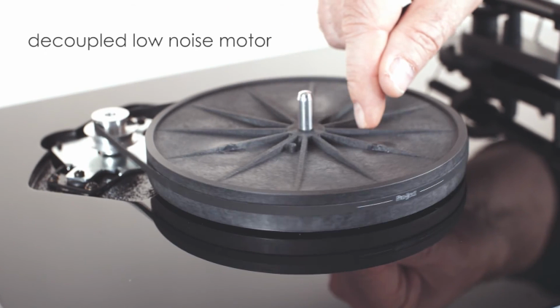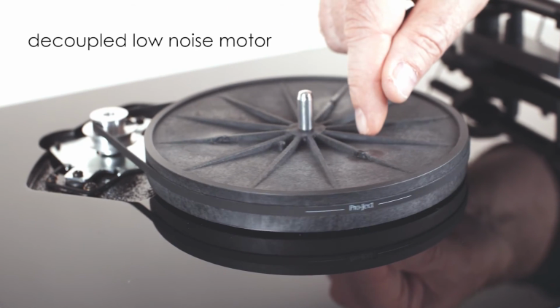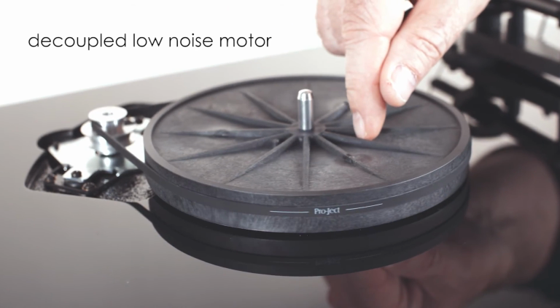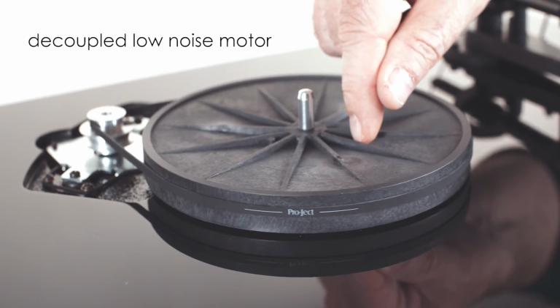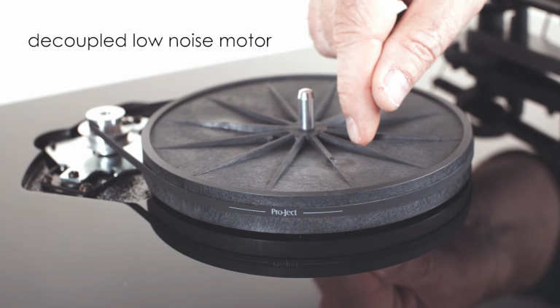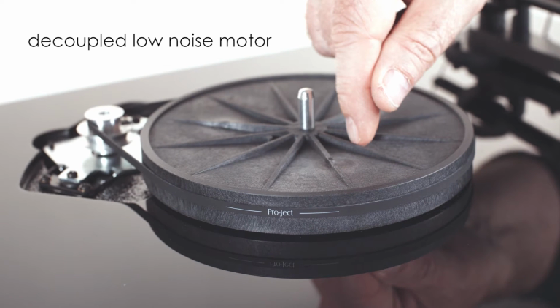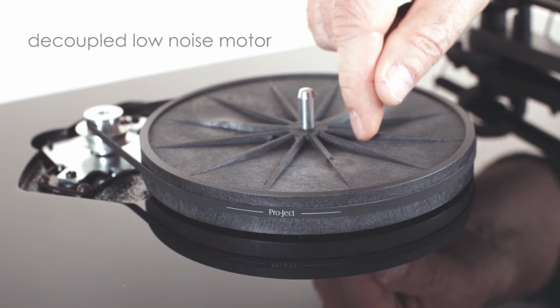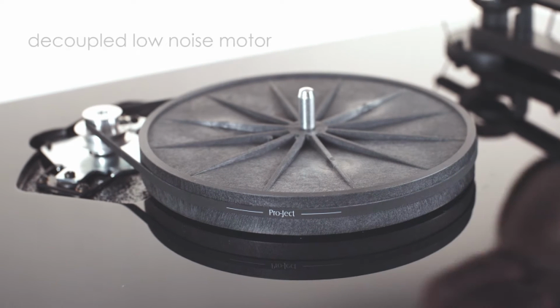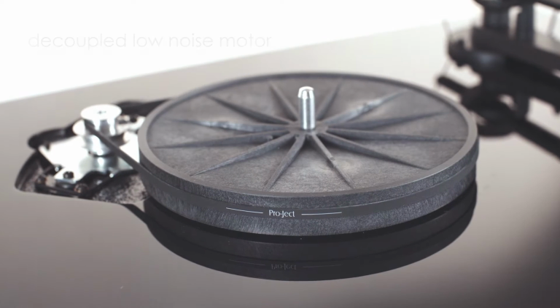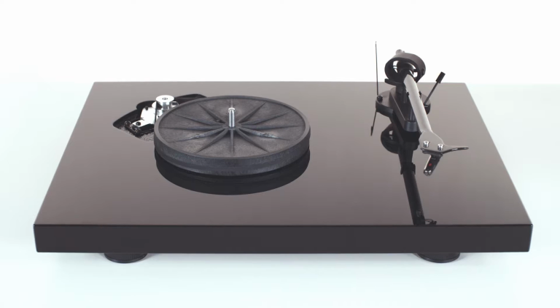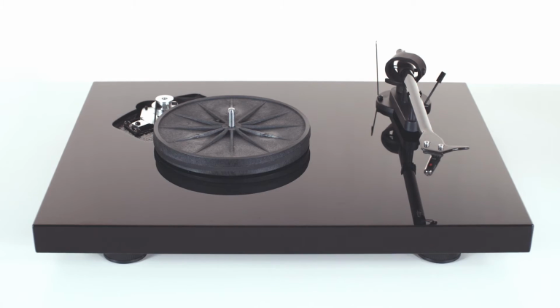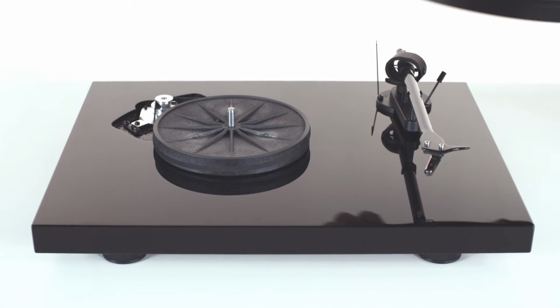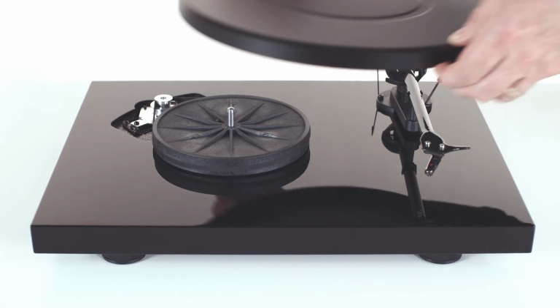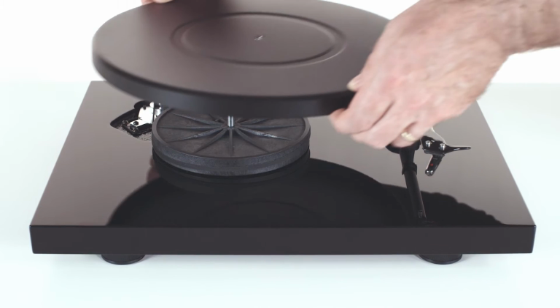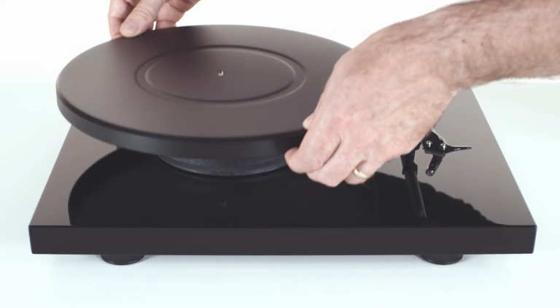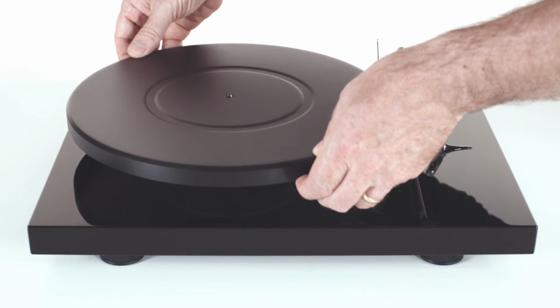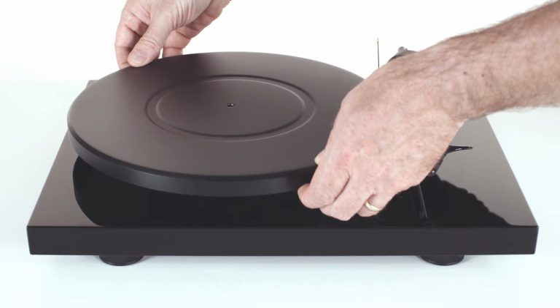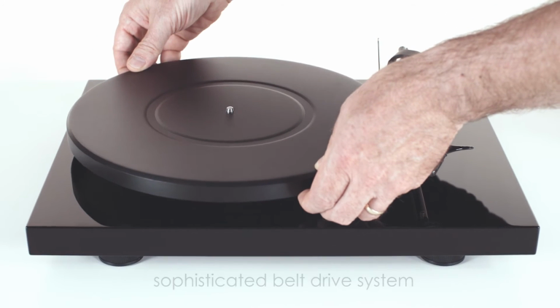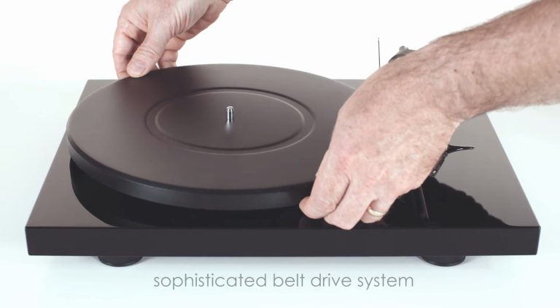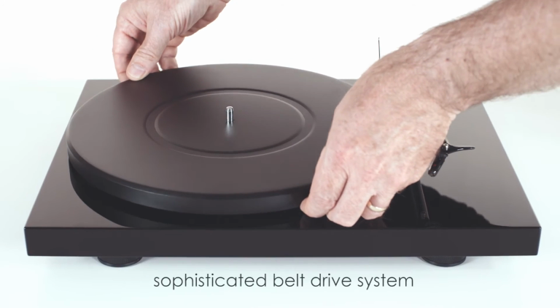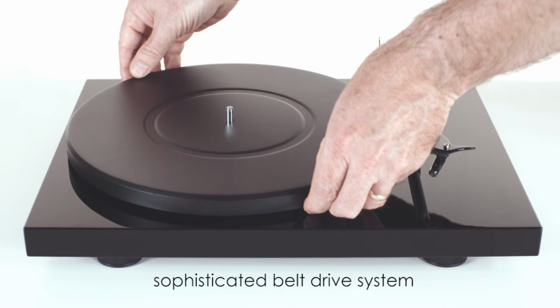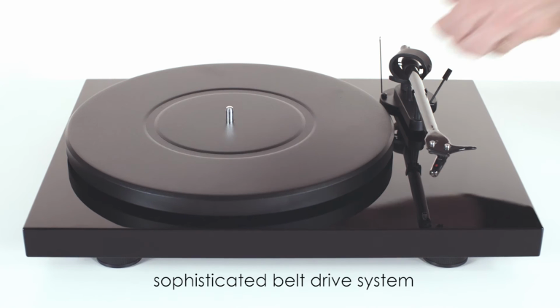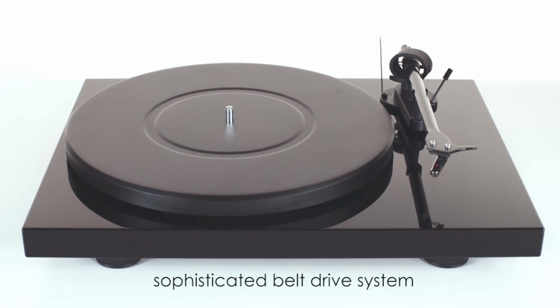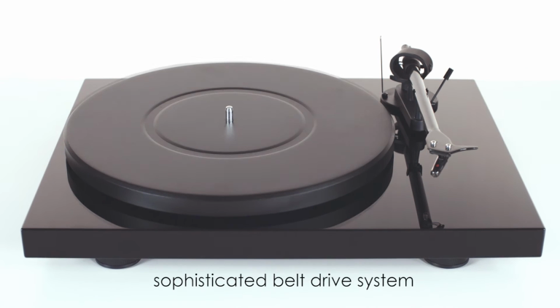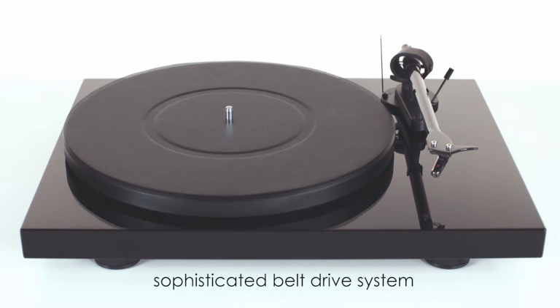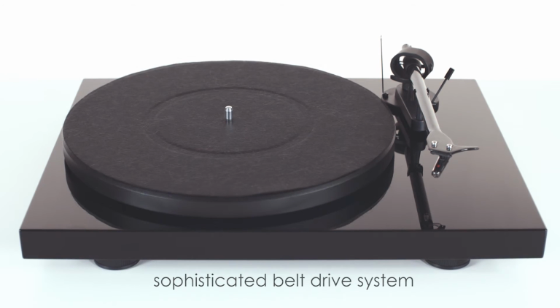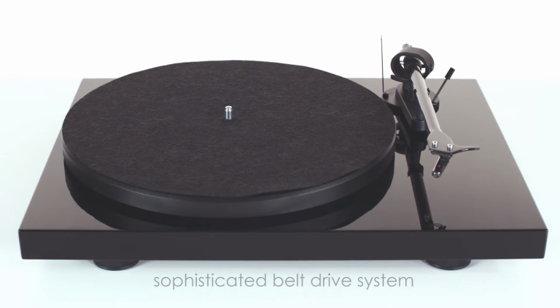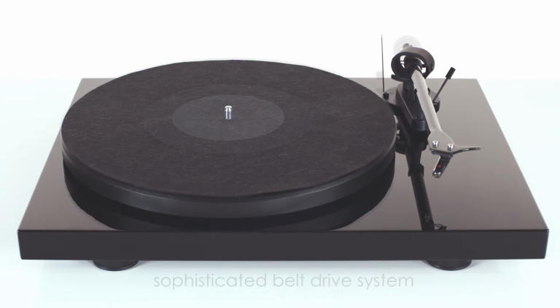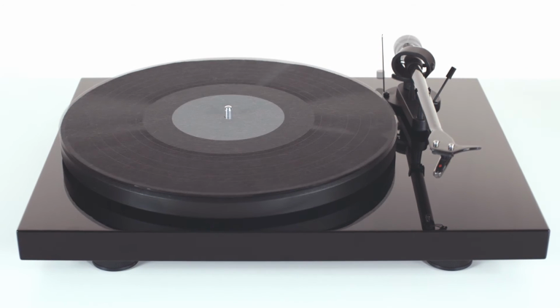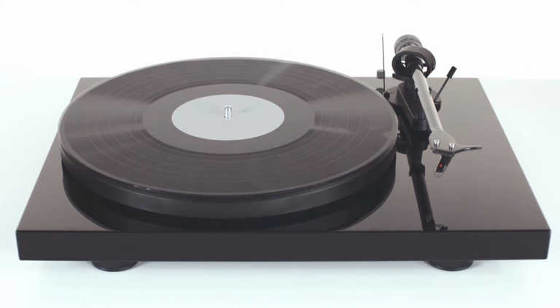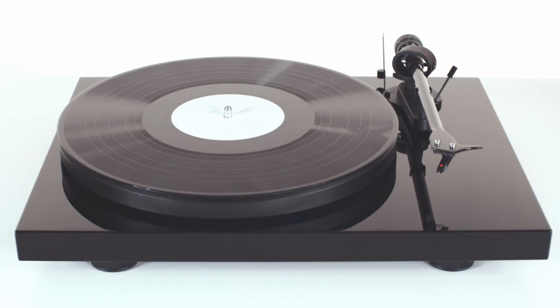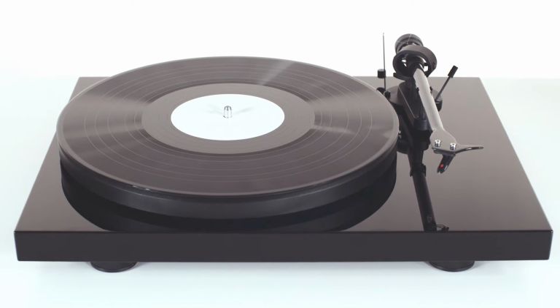This ensures ultimate speed stability without unwanted vibration from the motor reaching the record on the felt mat and platter.